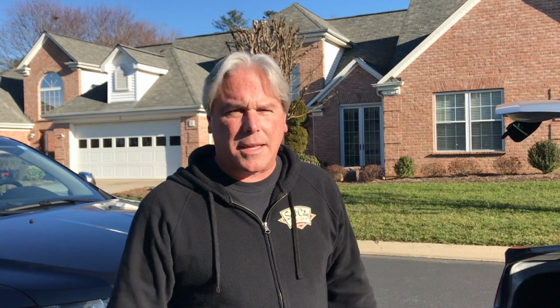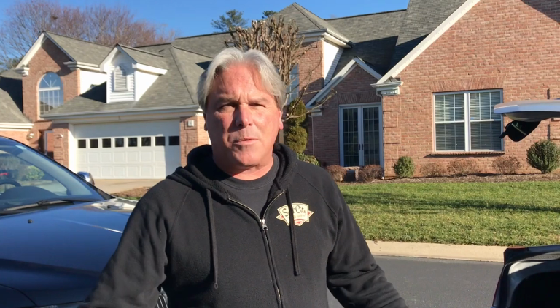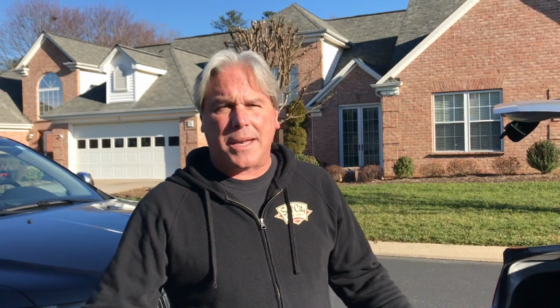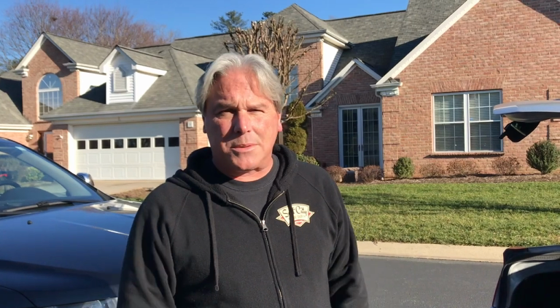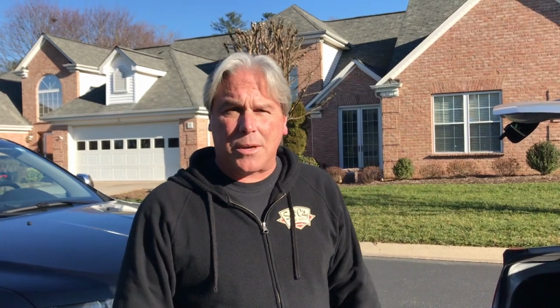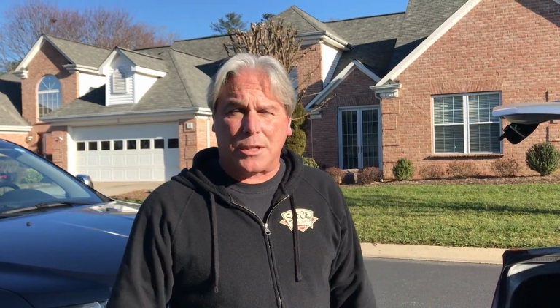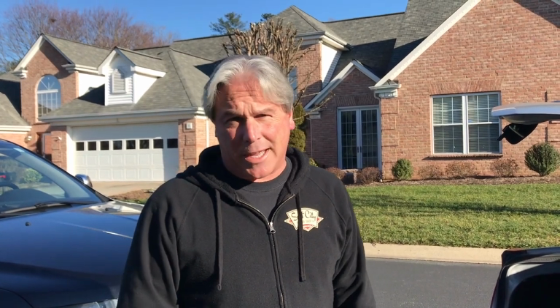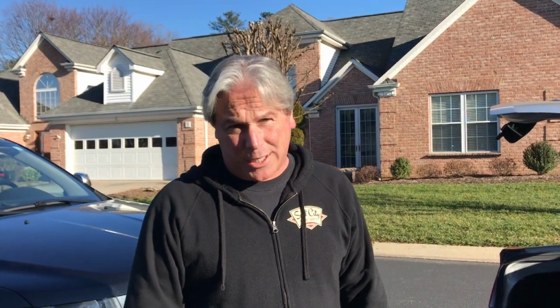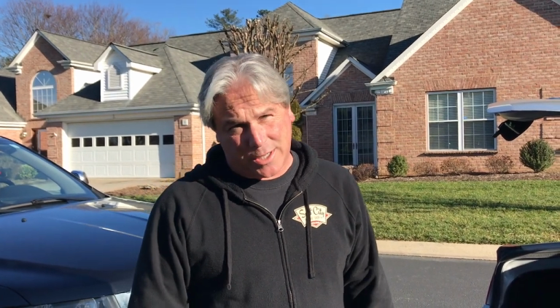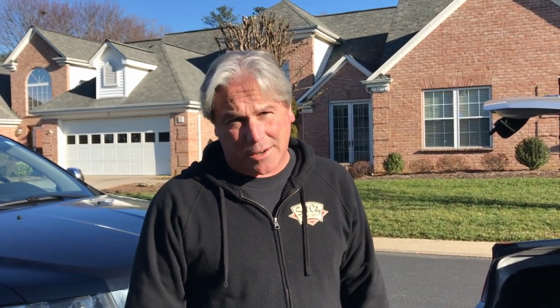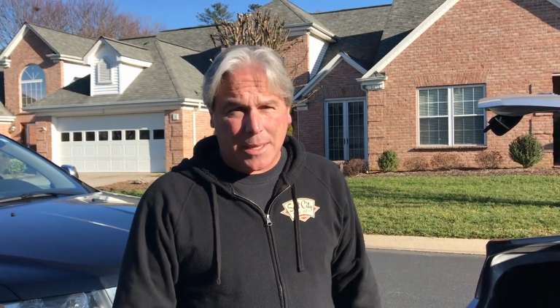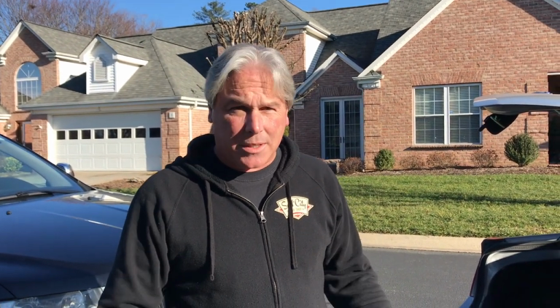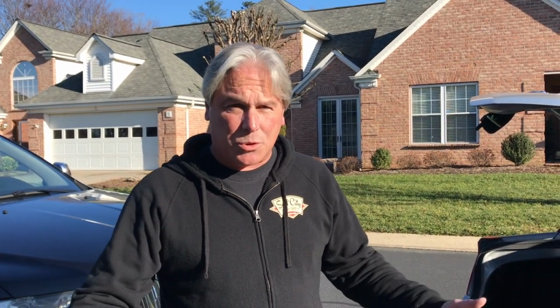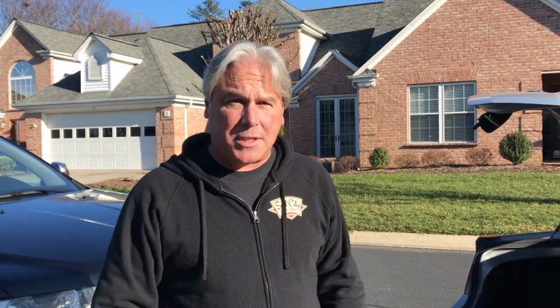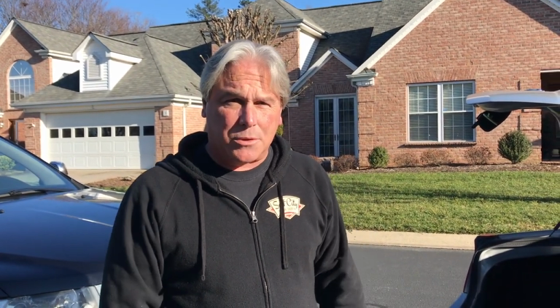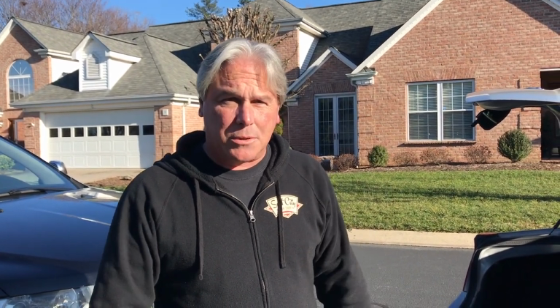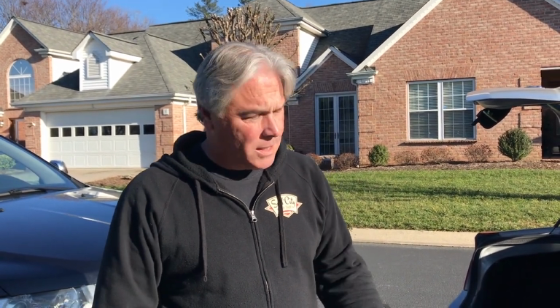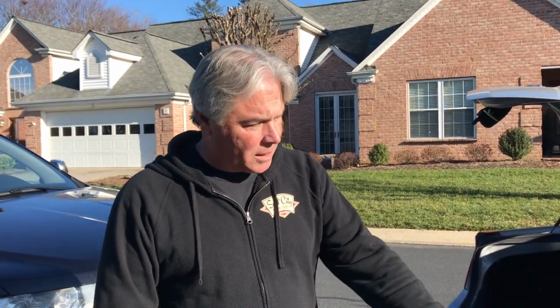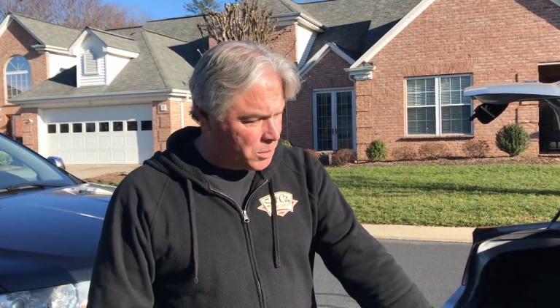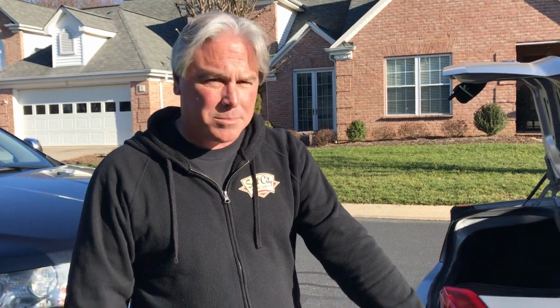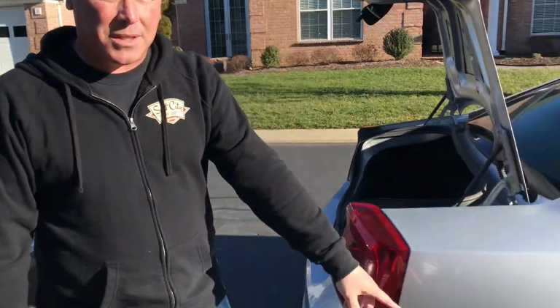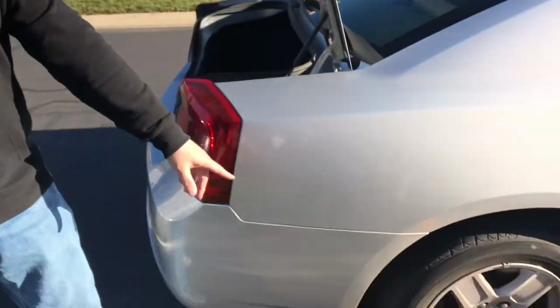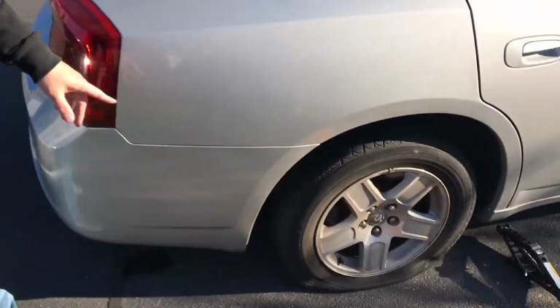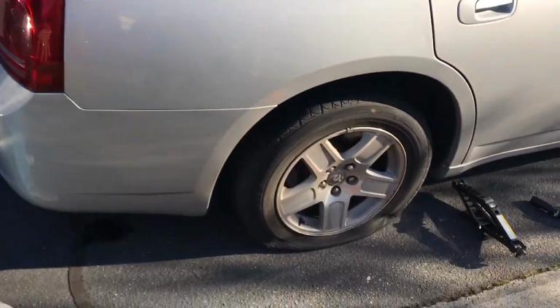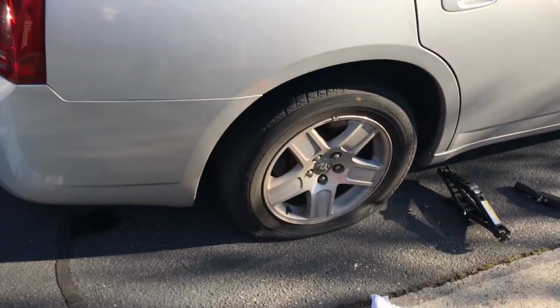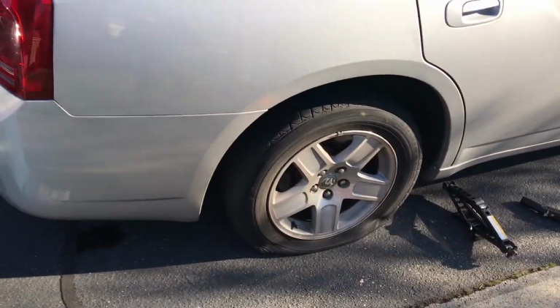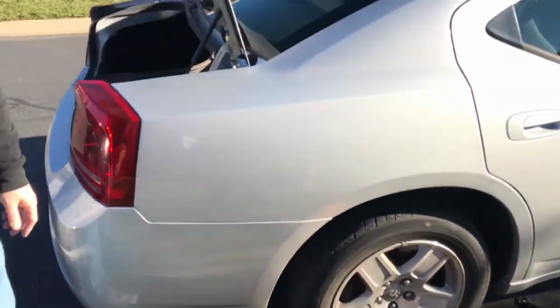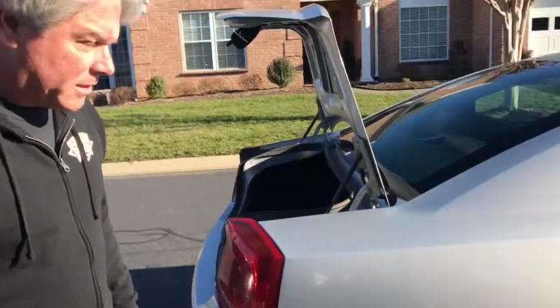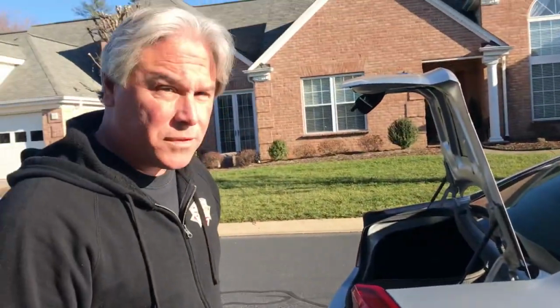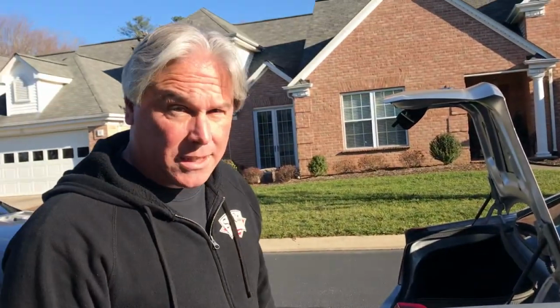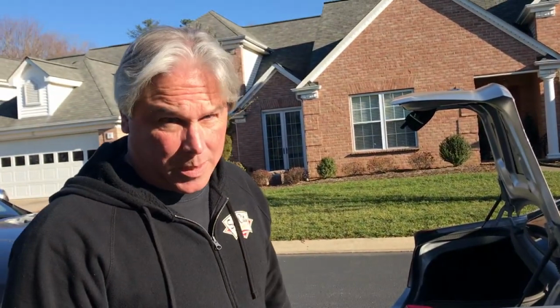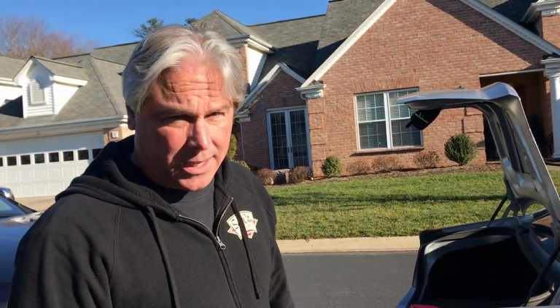Hey everybody. Today we're going to learn how to change a tire because I was driving down the road and boom, my tire went out on me. It is flat as a pancake.